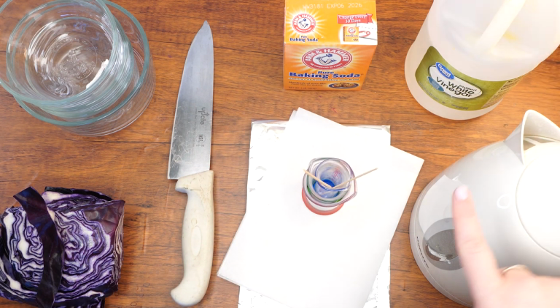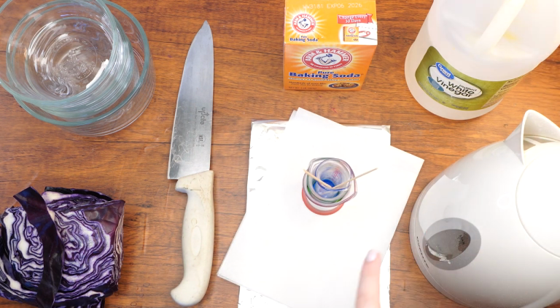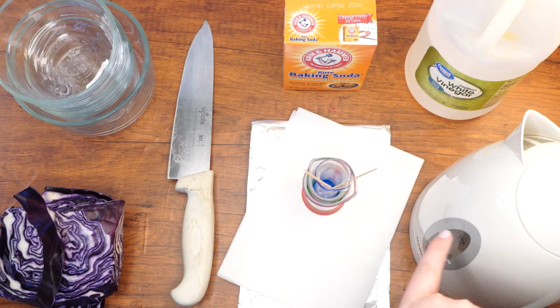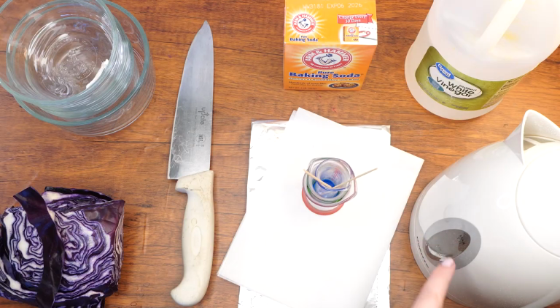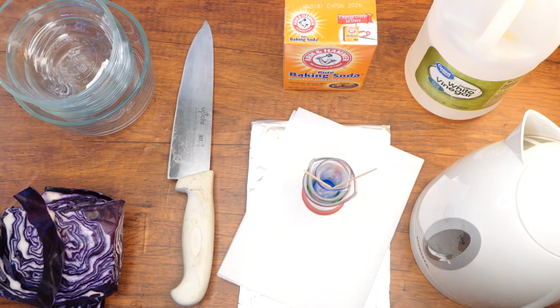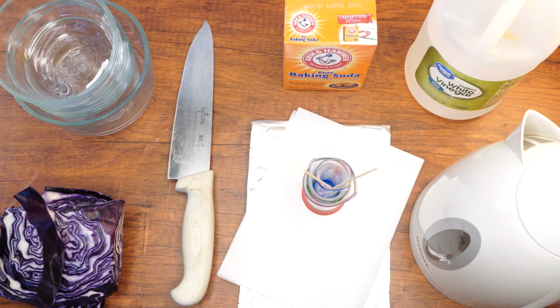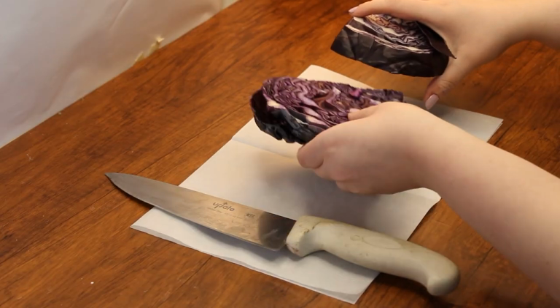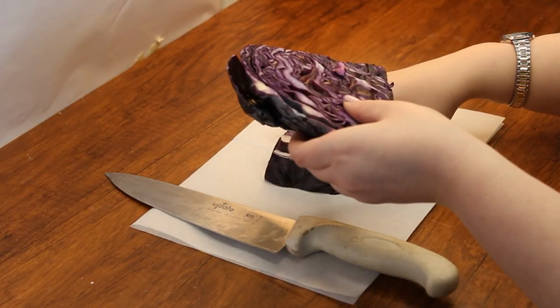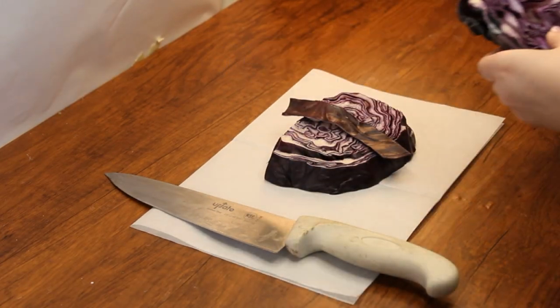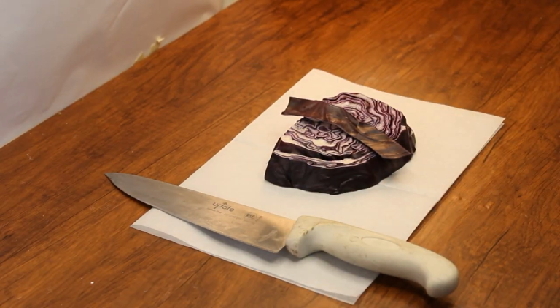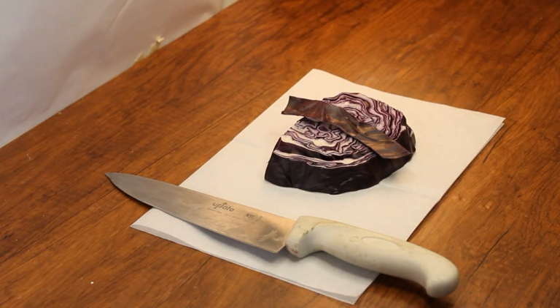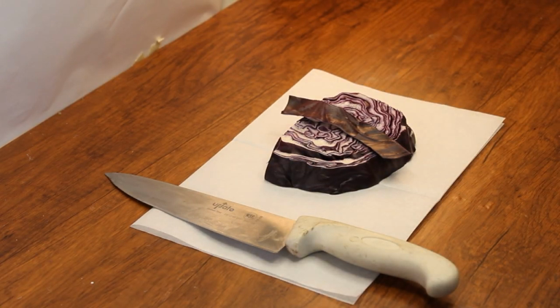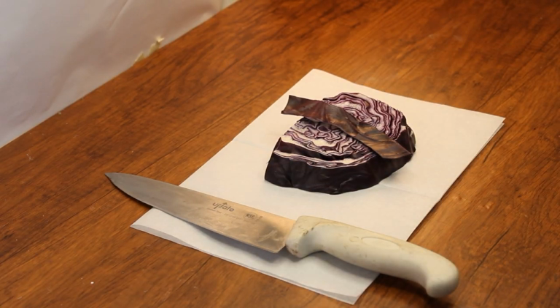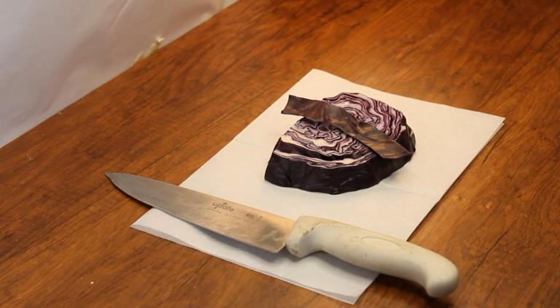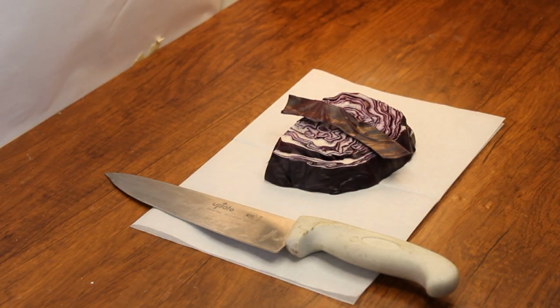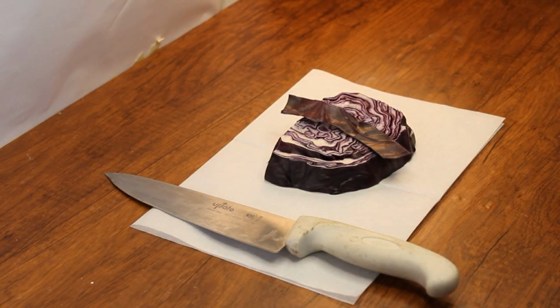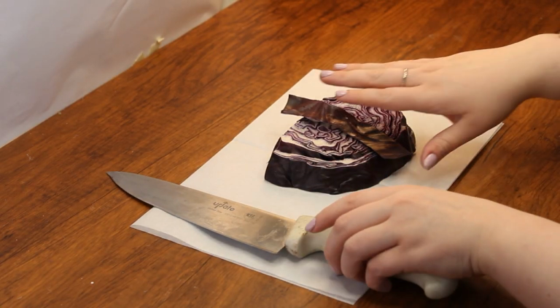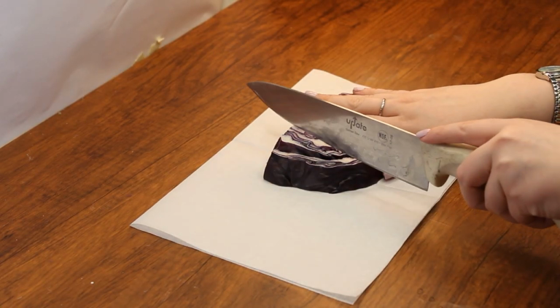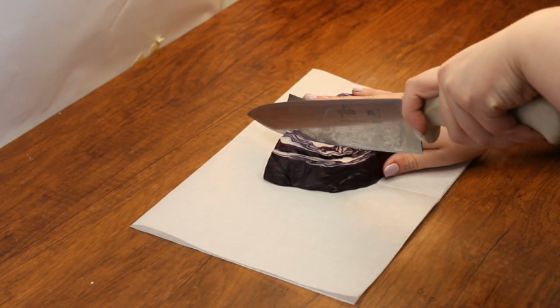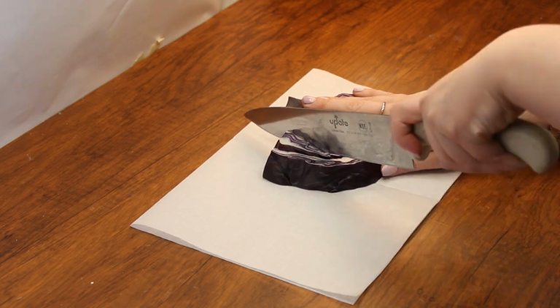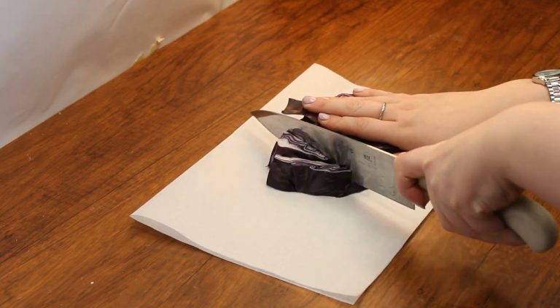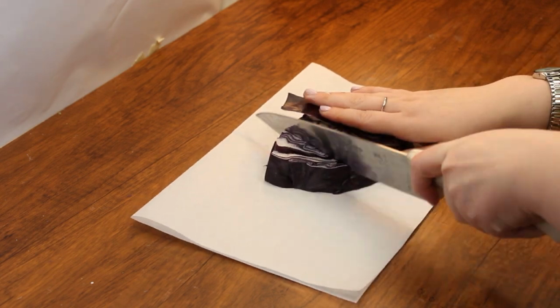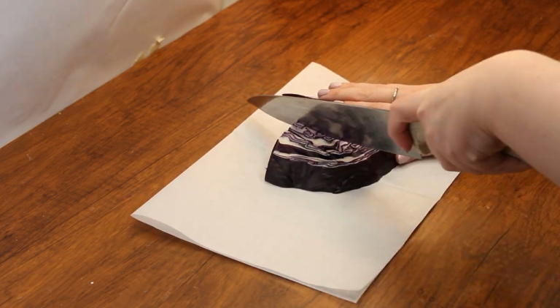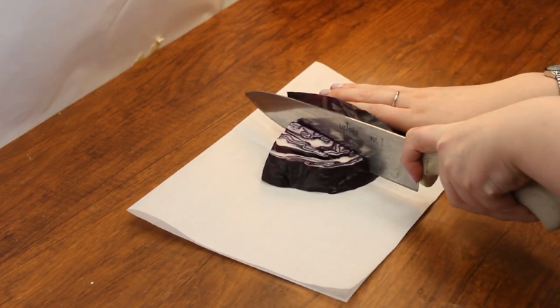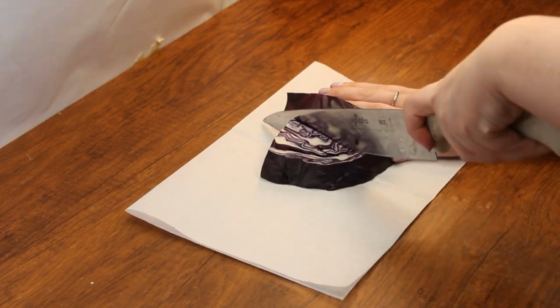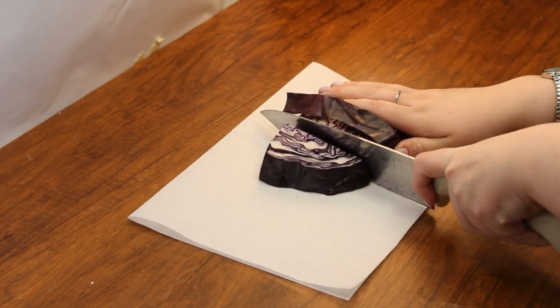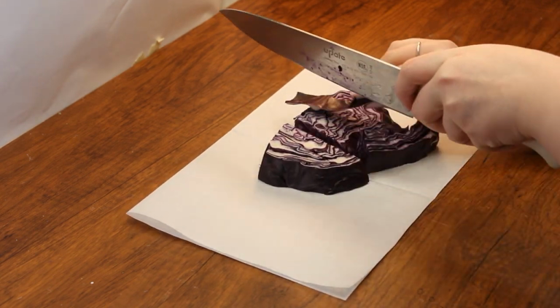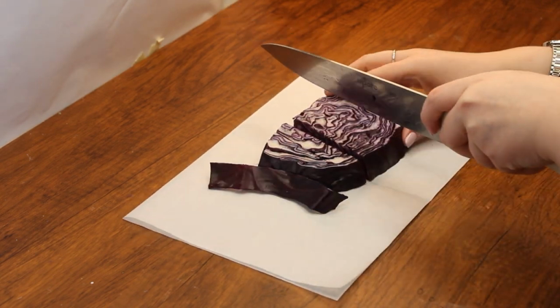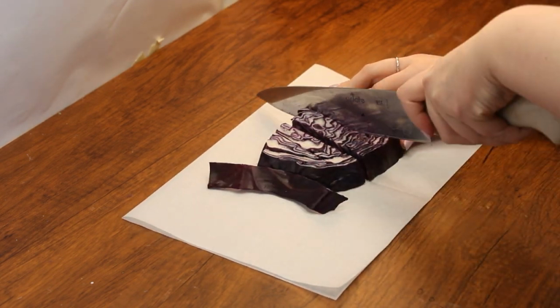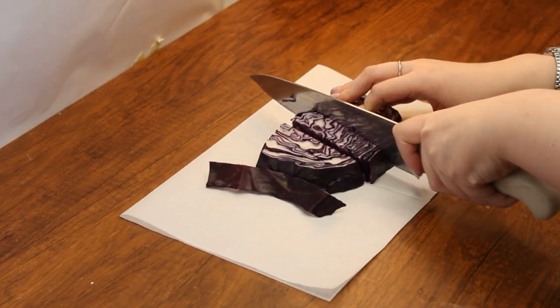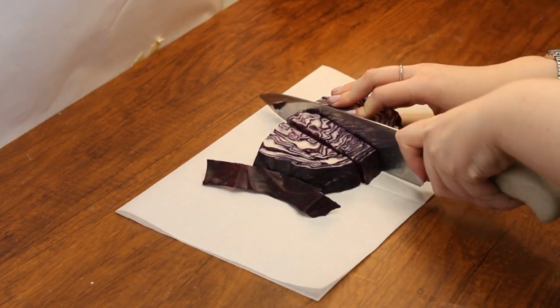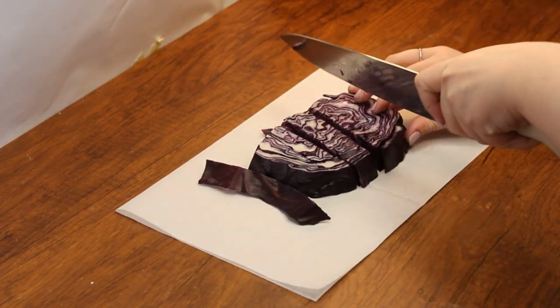Who's excited to begin? Let's do this! With the help of an adult, cut the cabbage into chunks until you have about two cups worth, then place the chunks into a medium sized bowl.